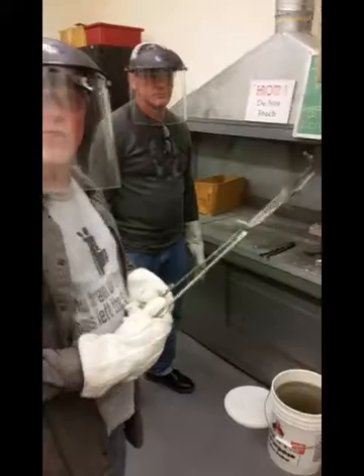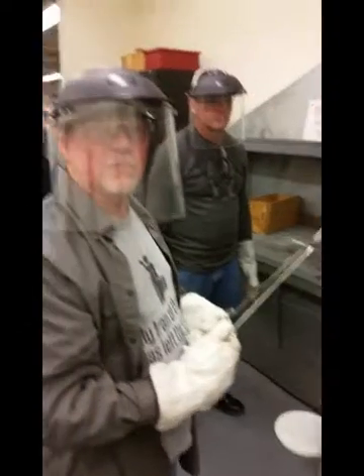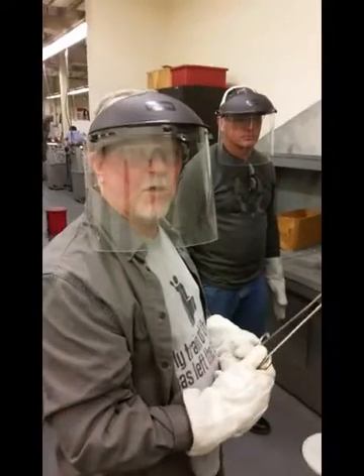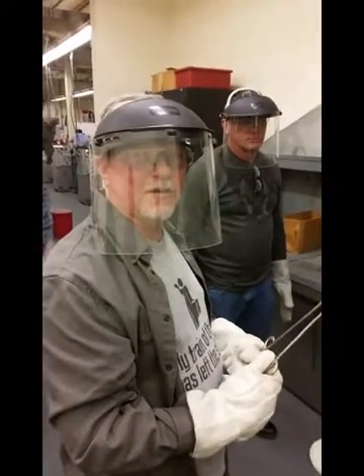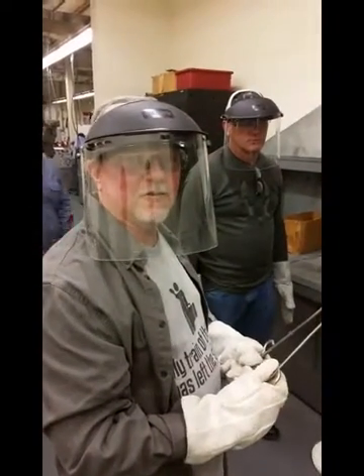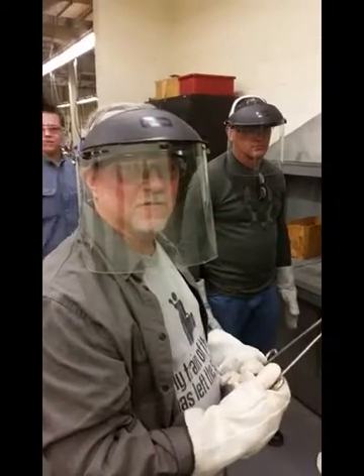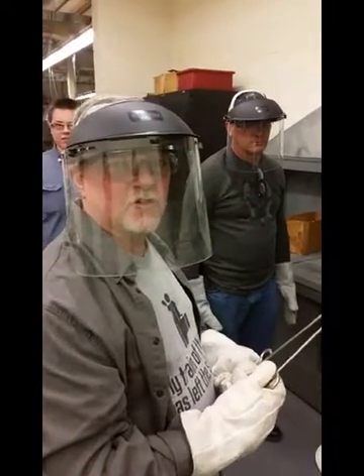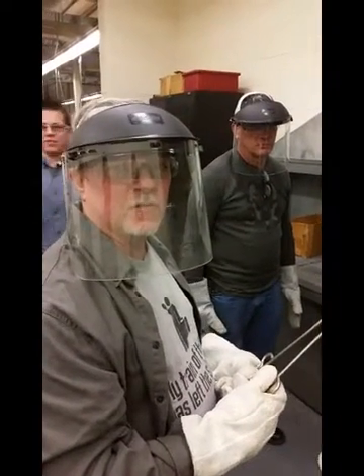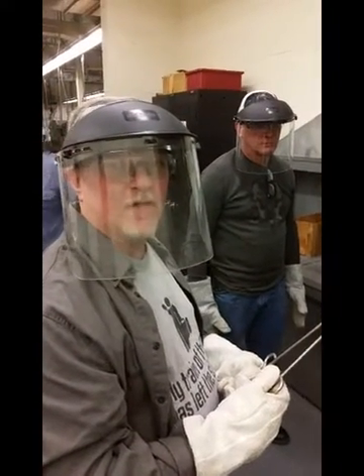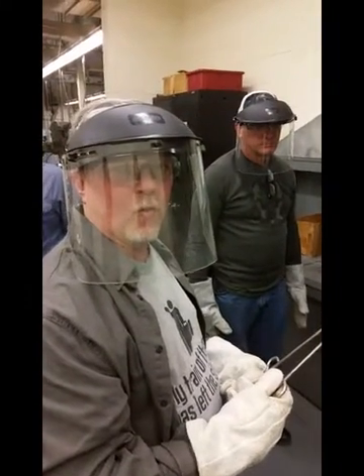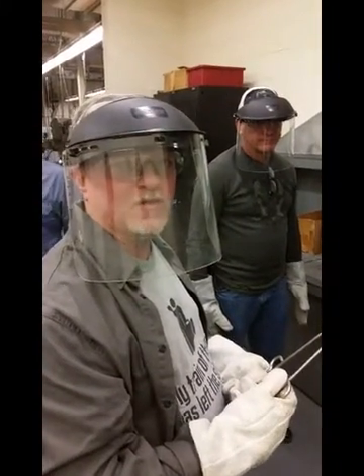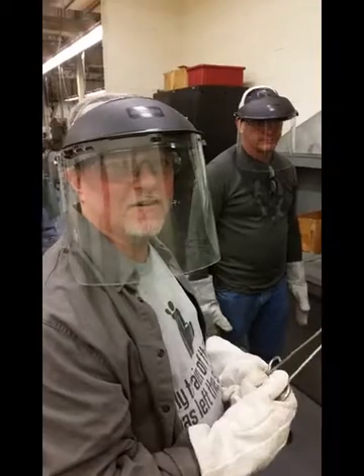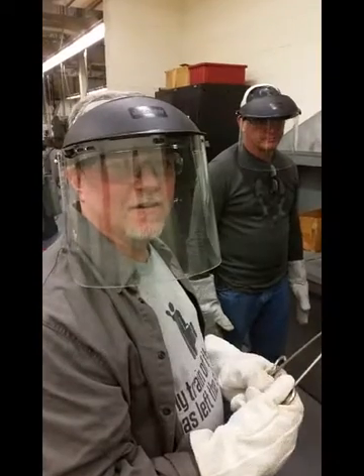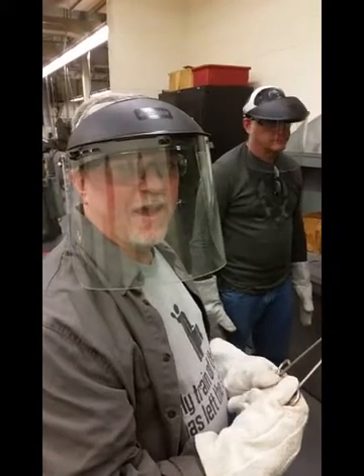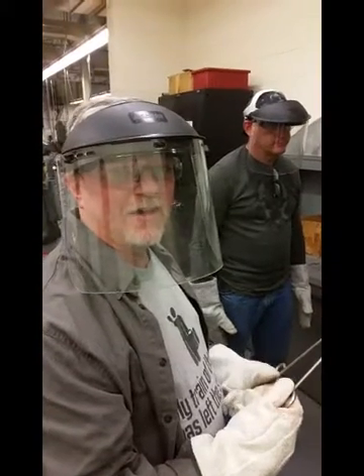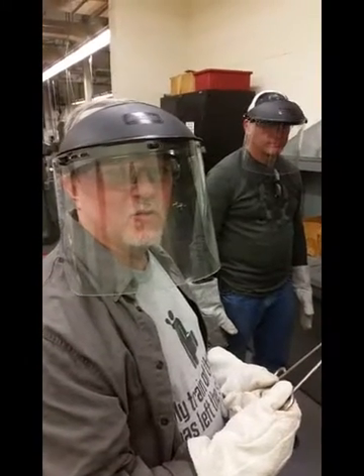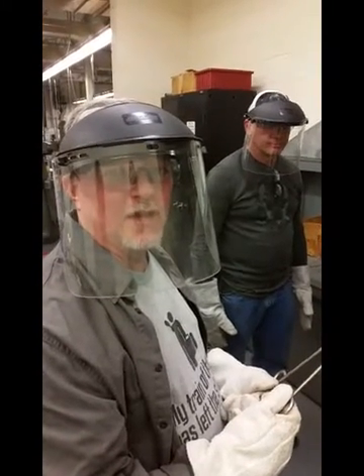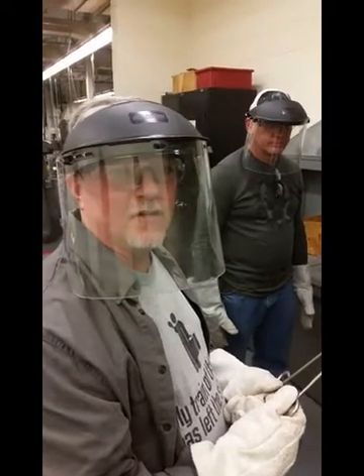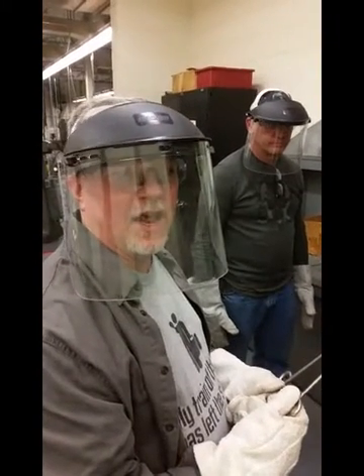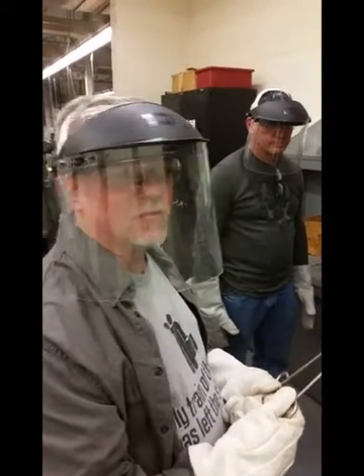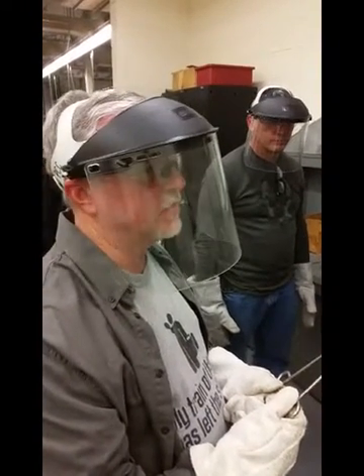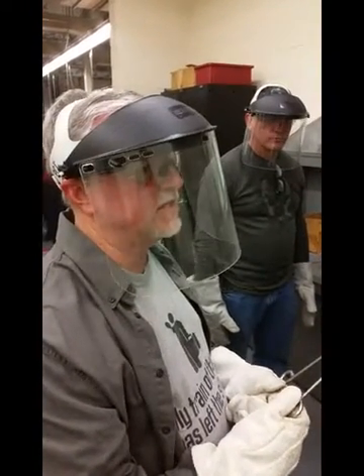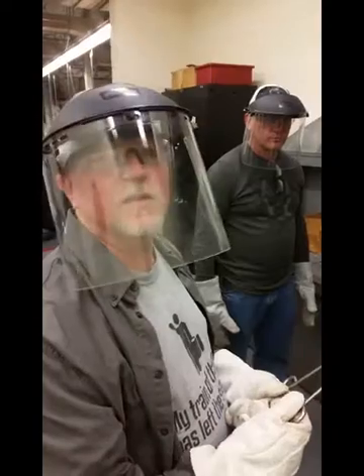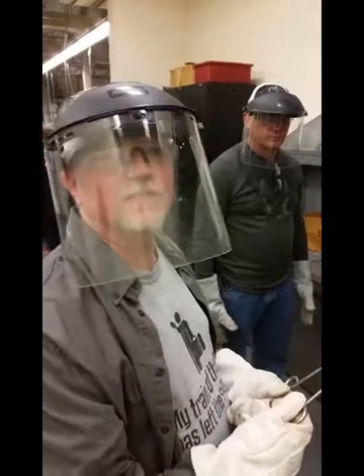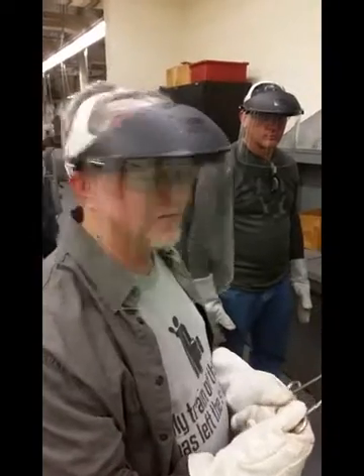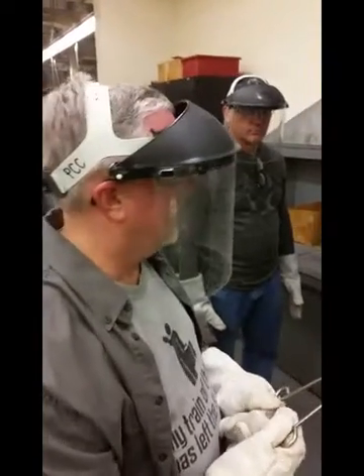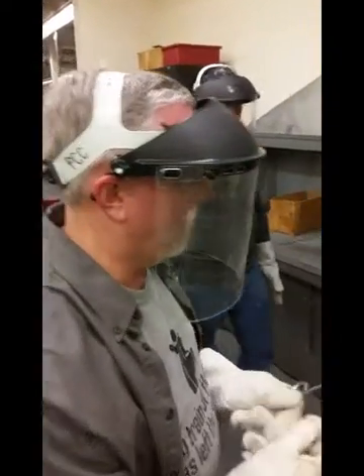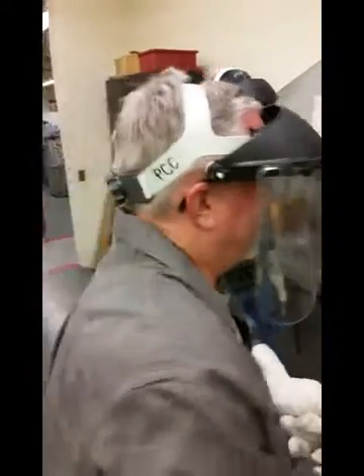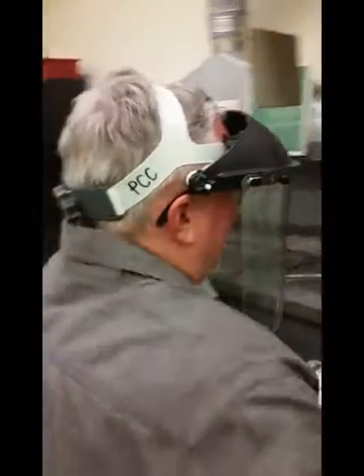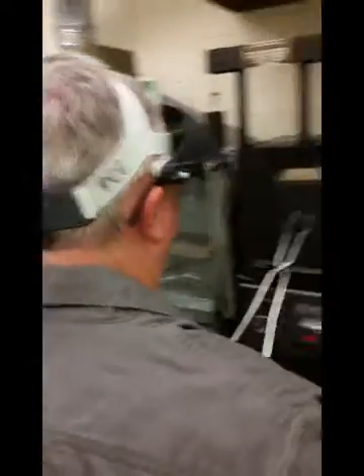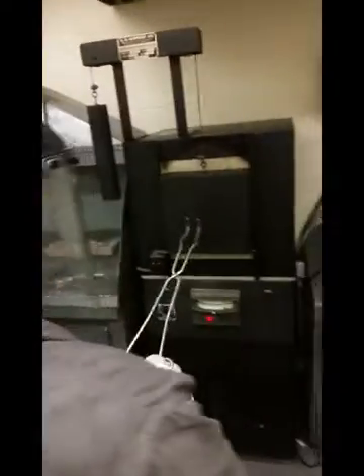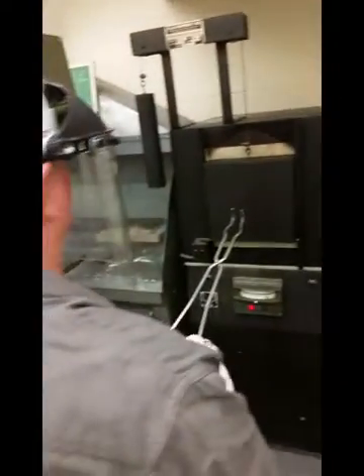Now we go up here and quench in grinding for one second and then into the oven at 360. All right, let's see. All right, ready?